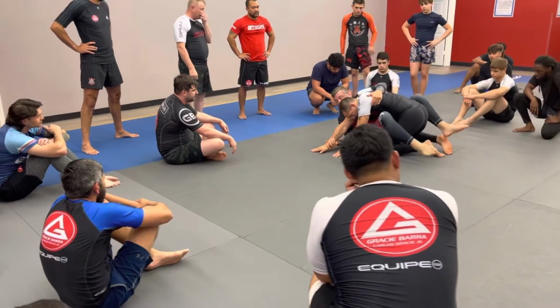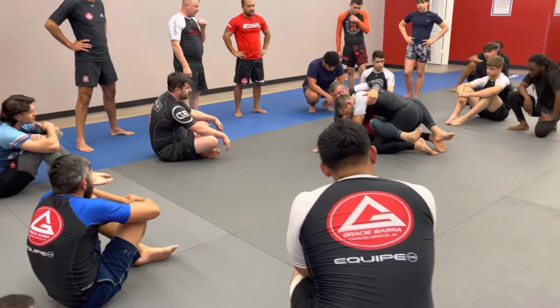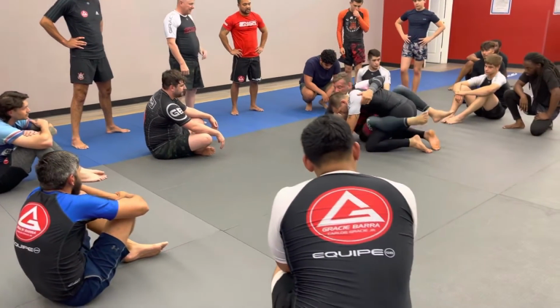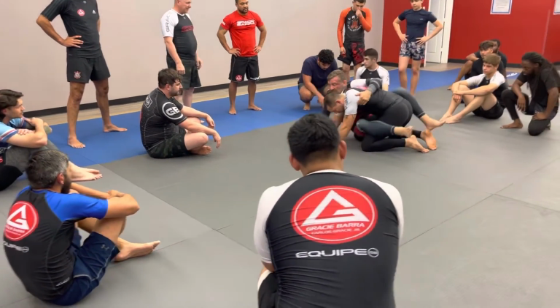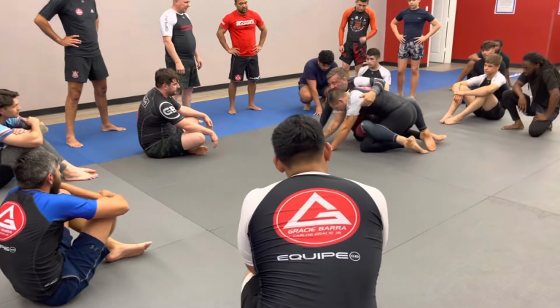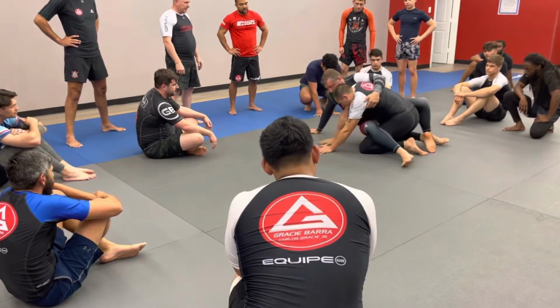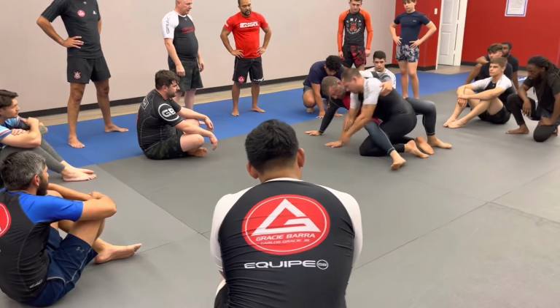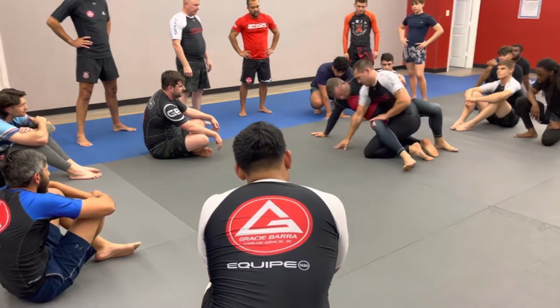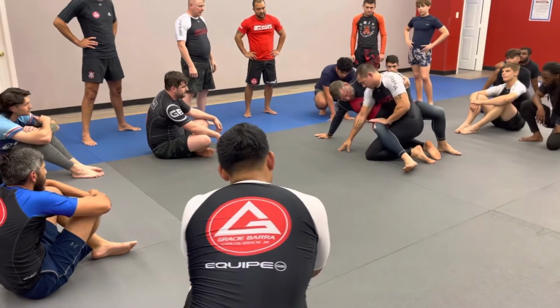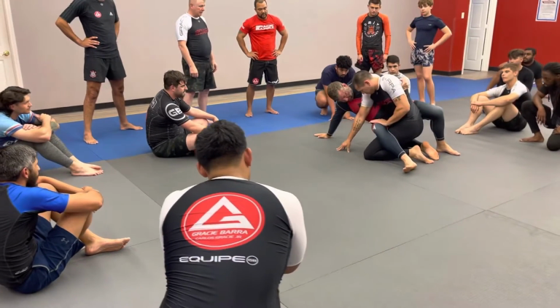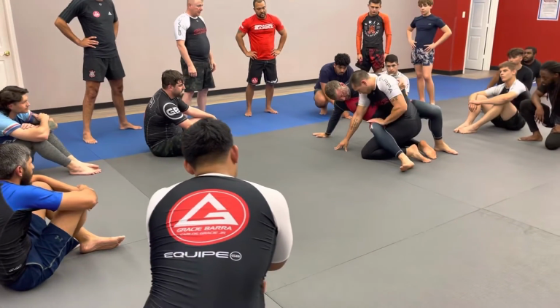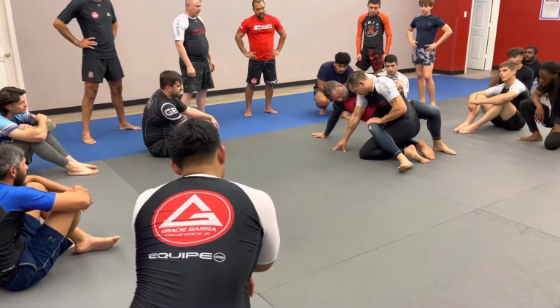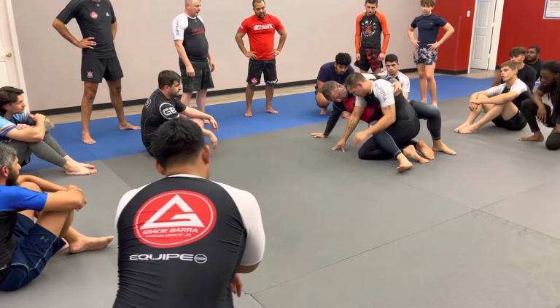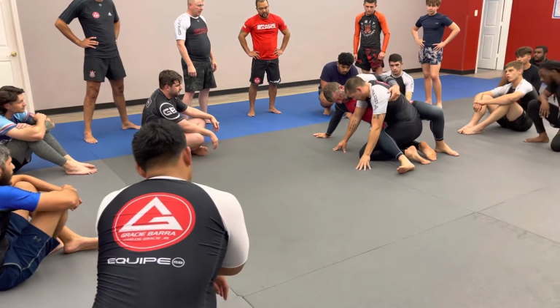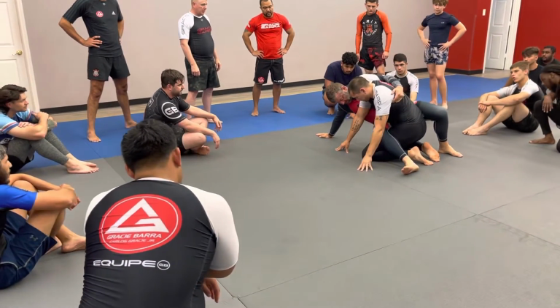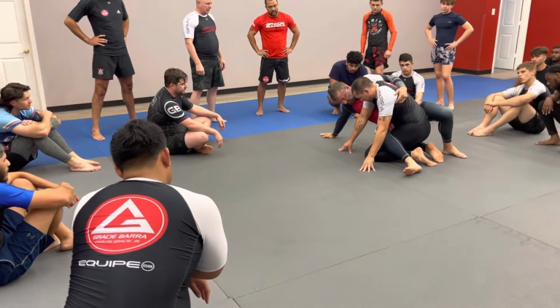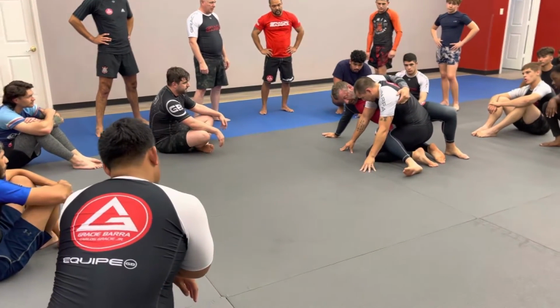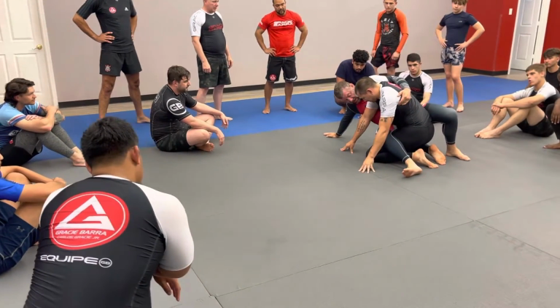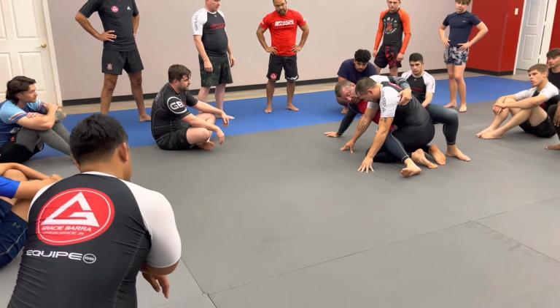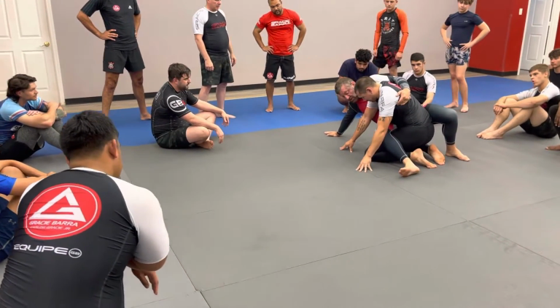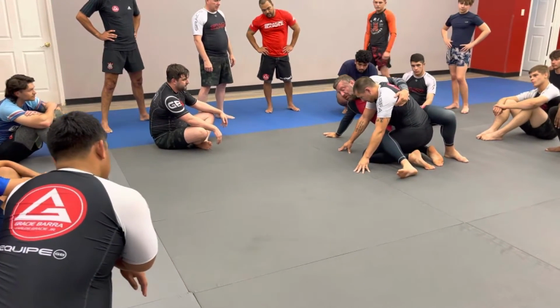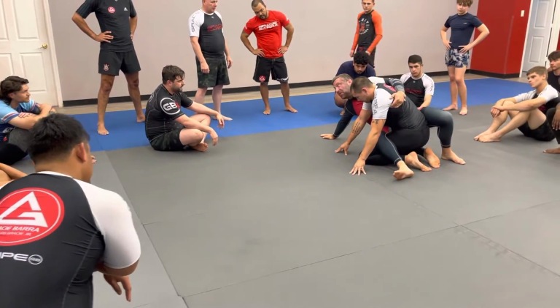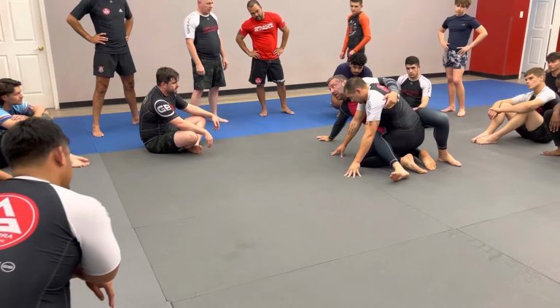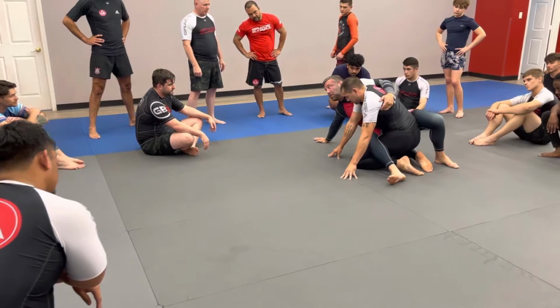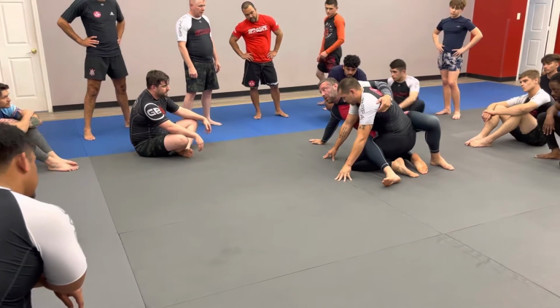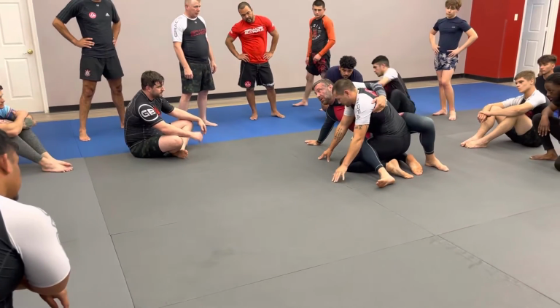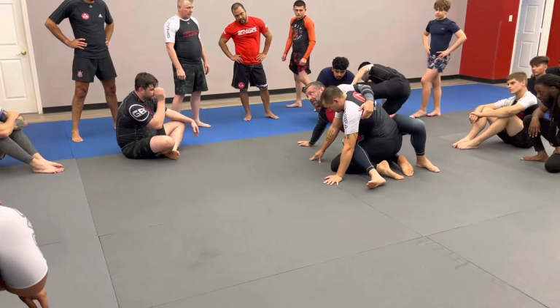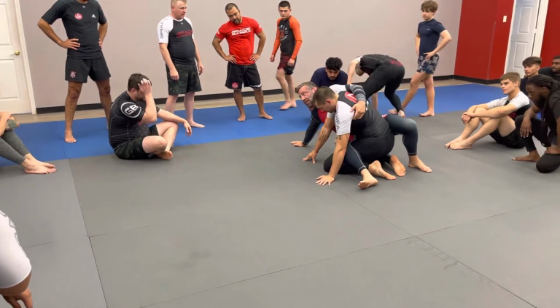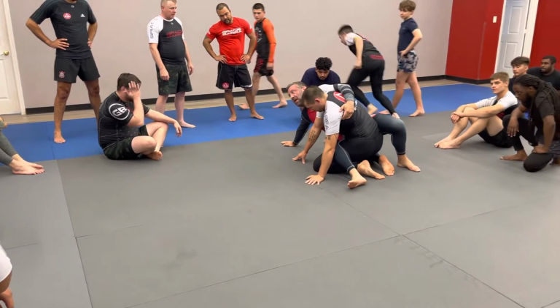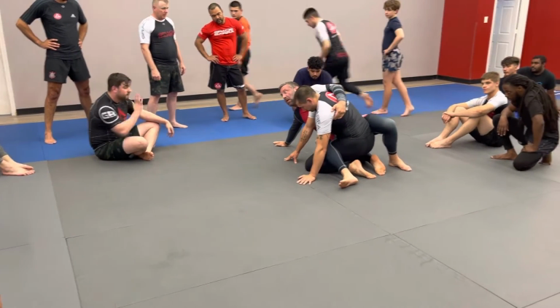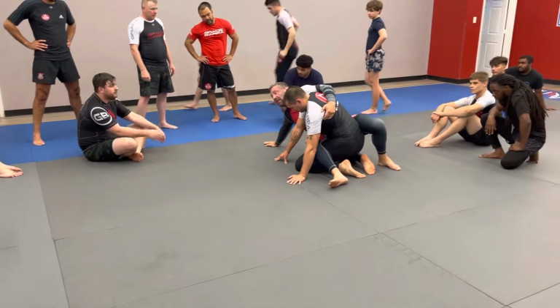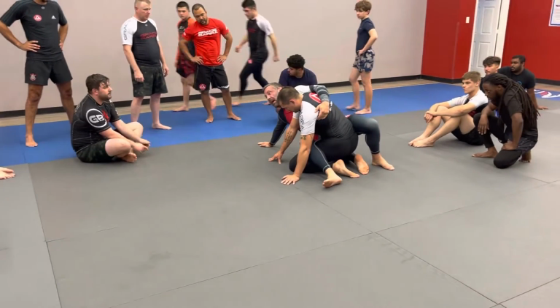Now I'm going to start to climb and take his back, but you look — I put my chest here so I just get his arm back, and Aaron starts to posture up, making it very hard to get his back.